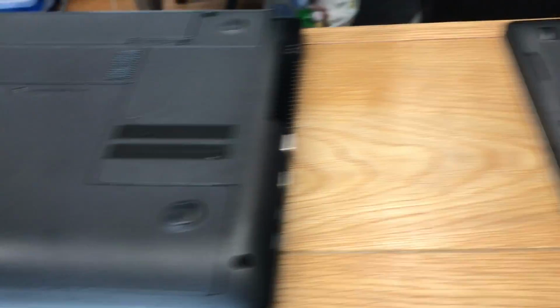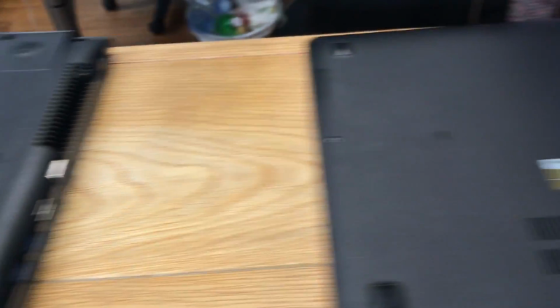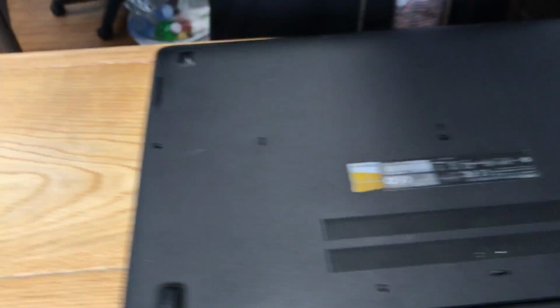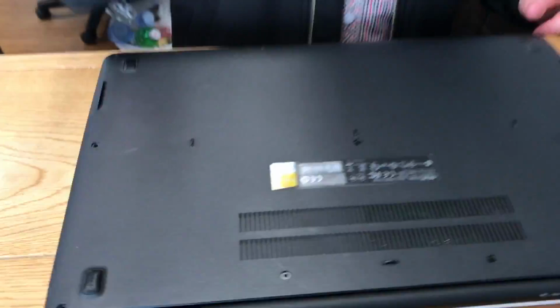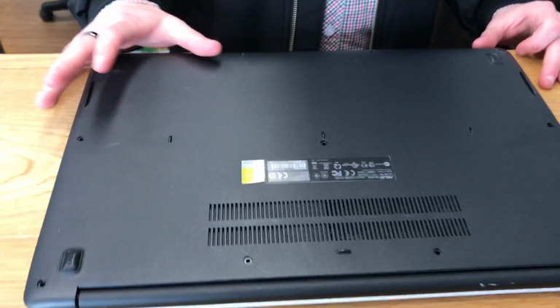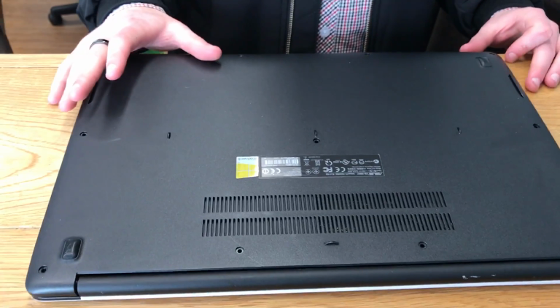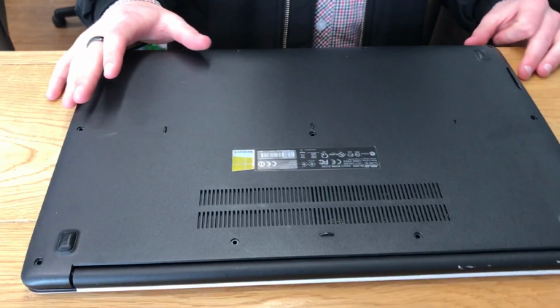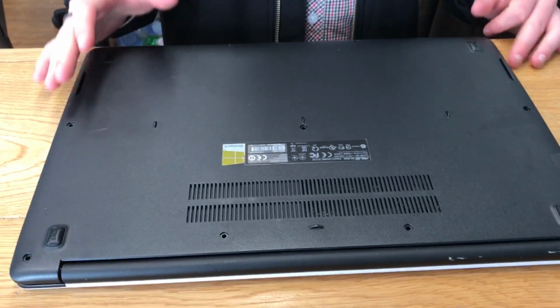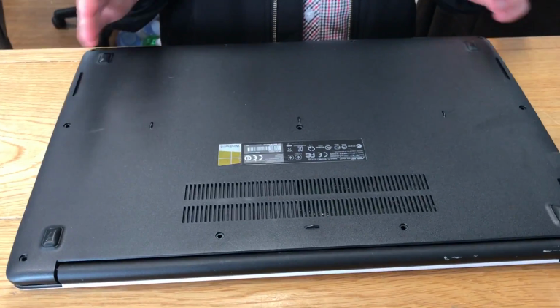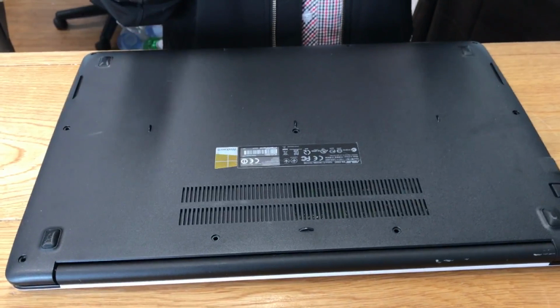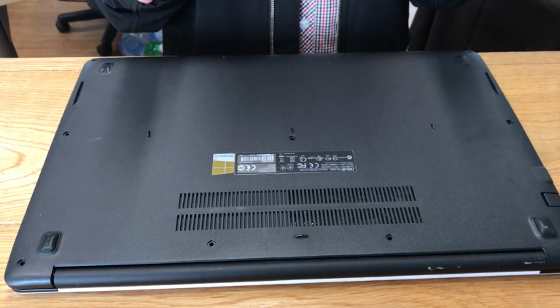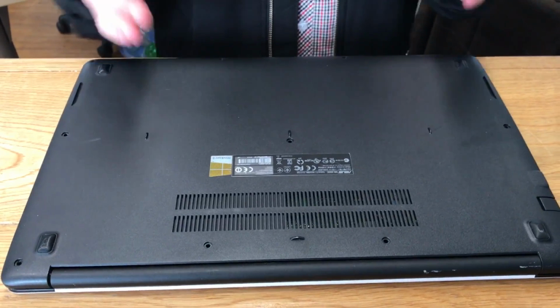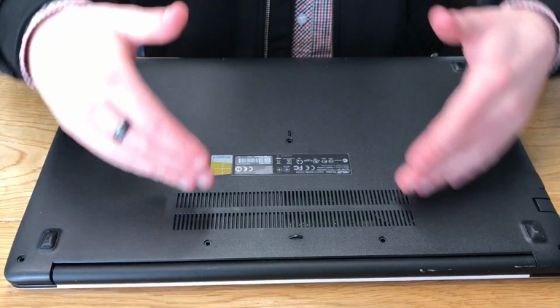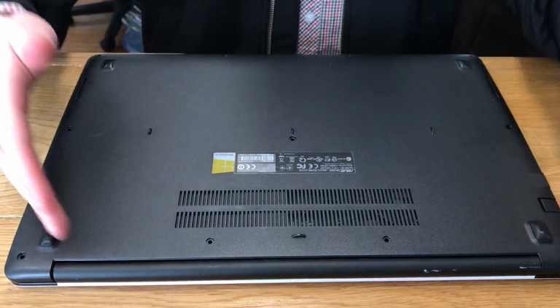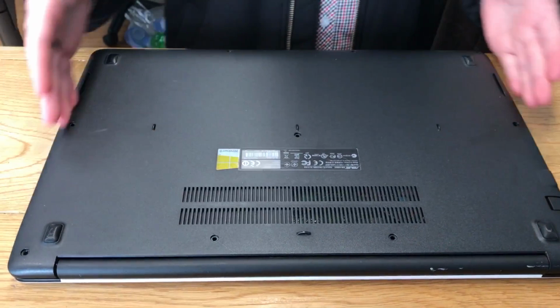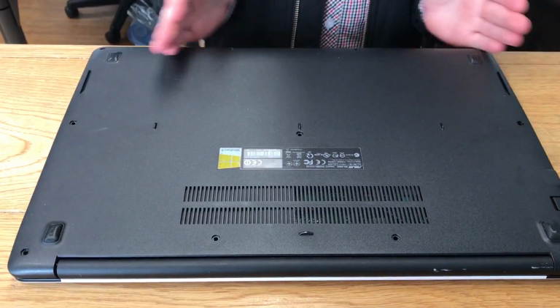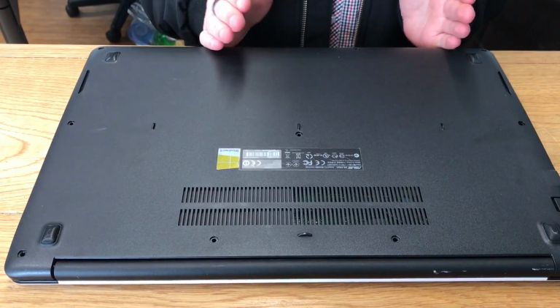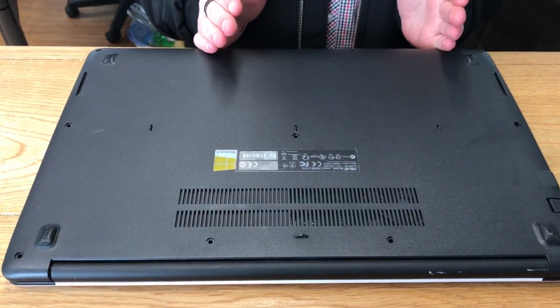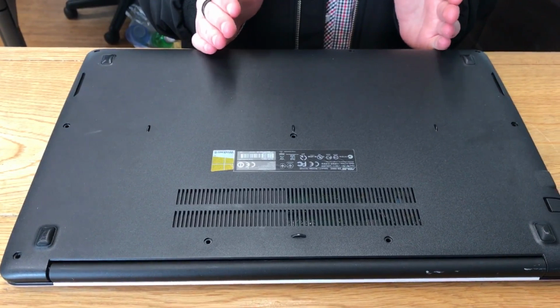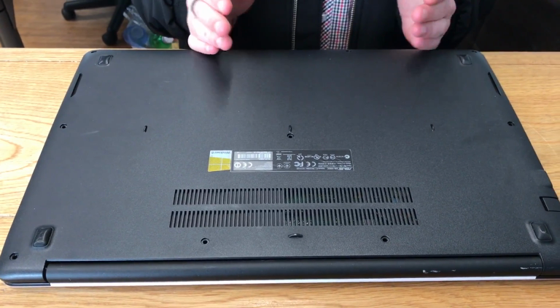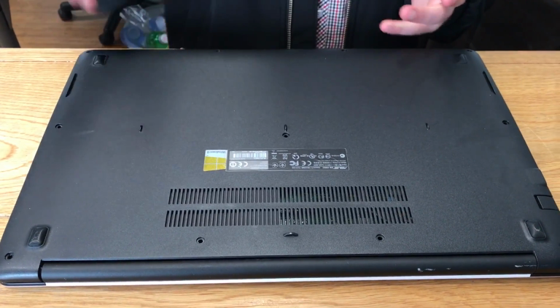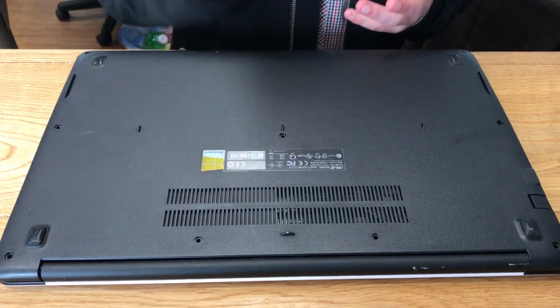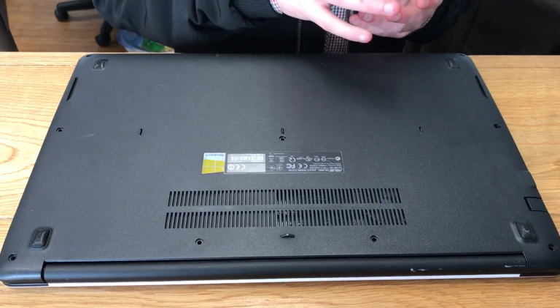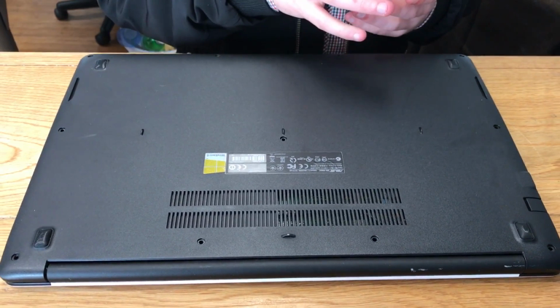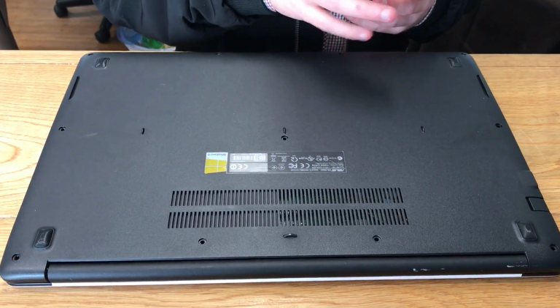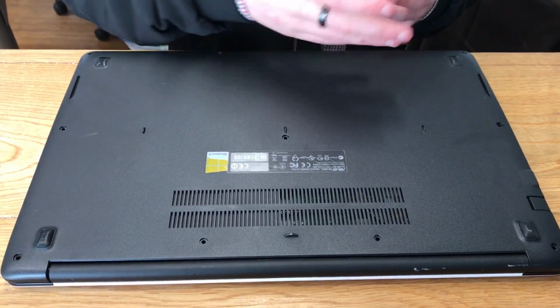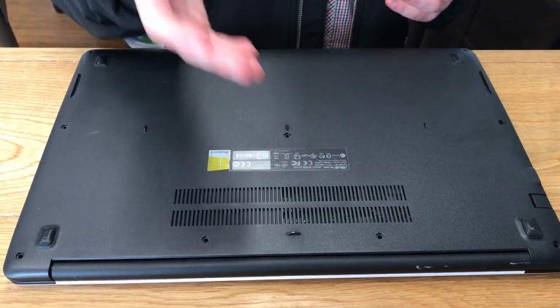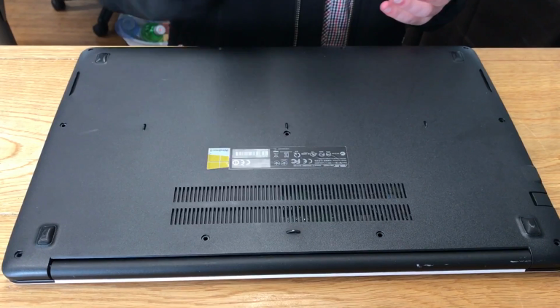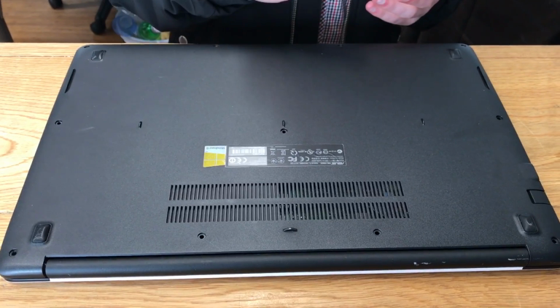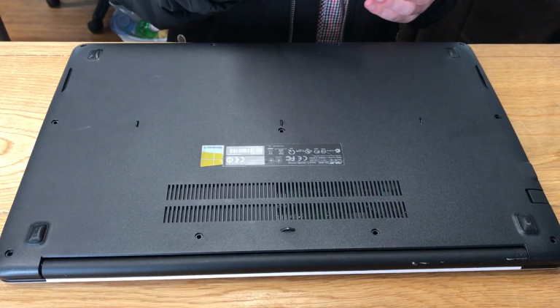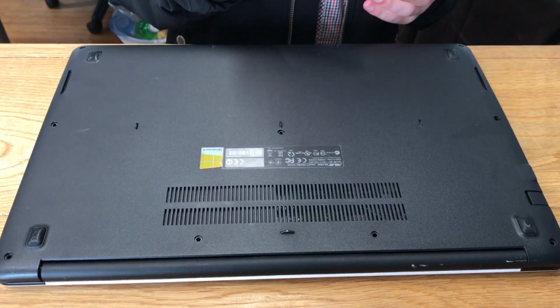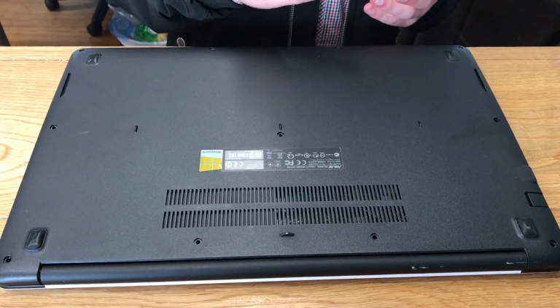And then to the newer models, which you have to do a whole strip-down of the computer straight through to the motherboard and remove the motherboard as well.